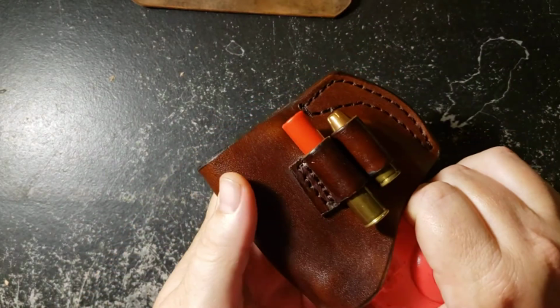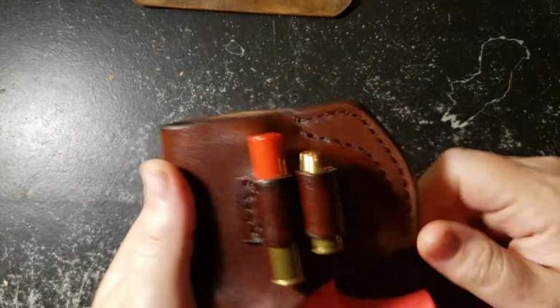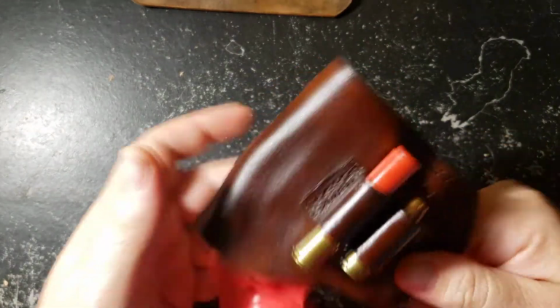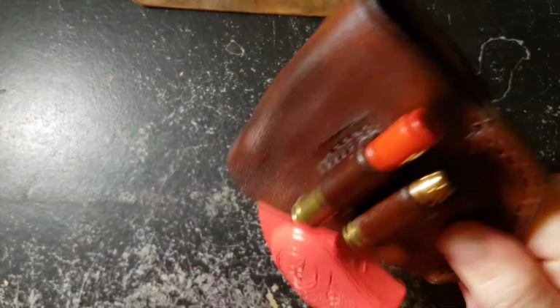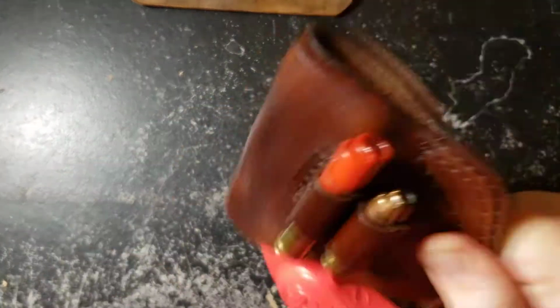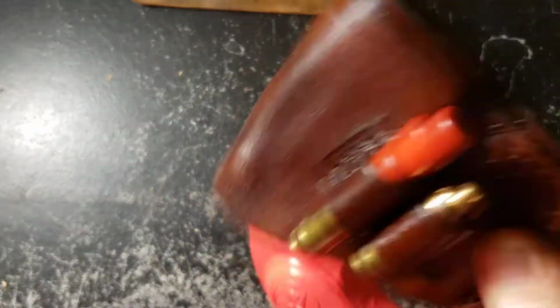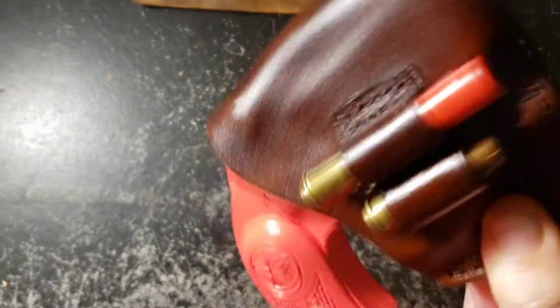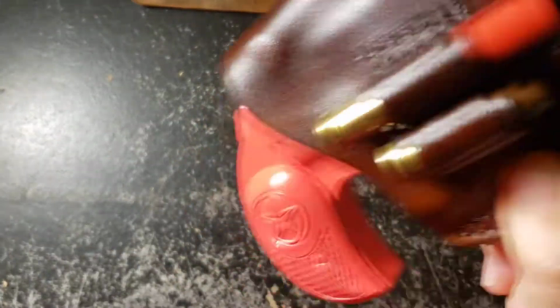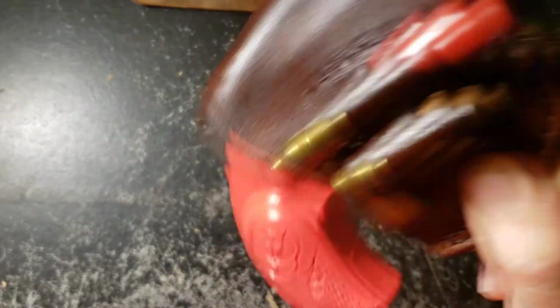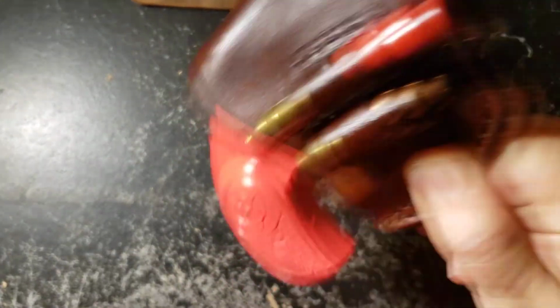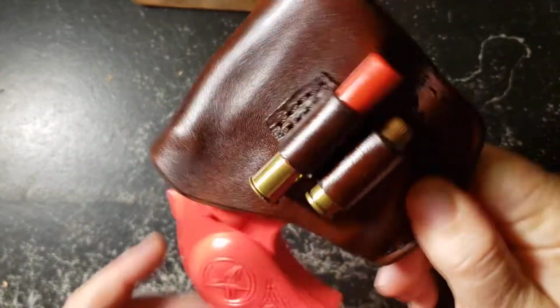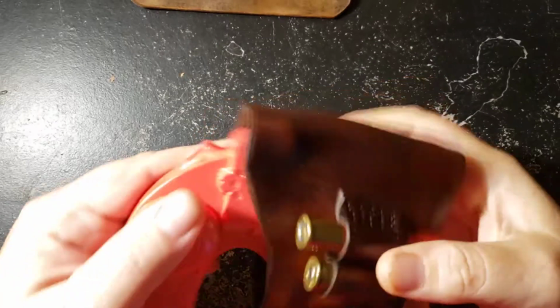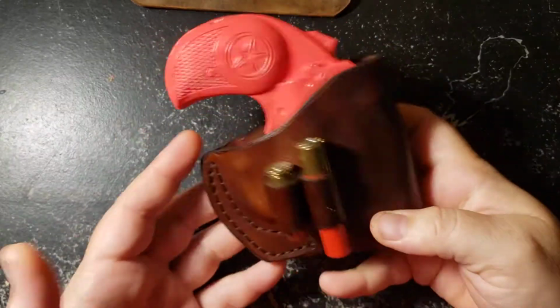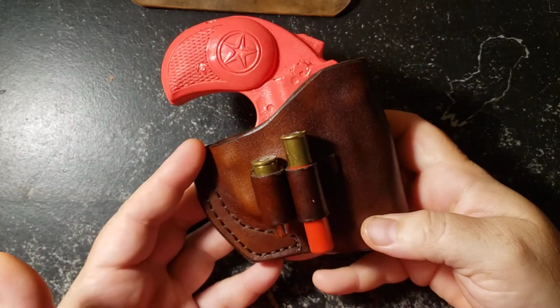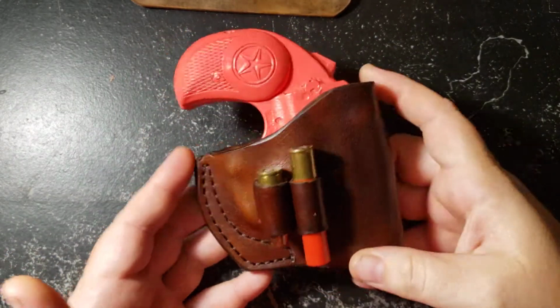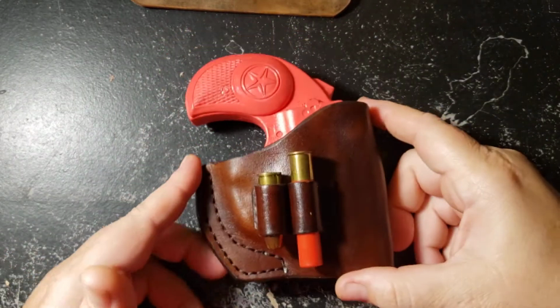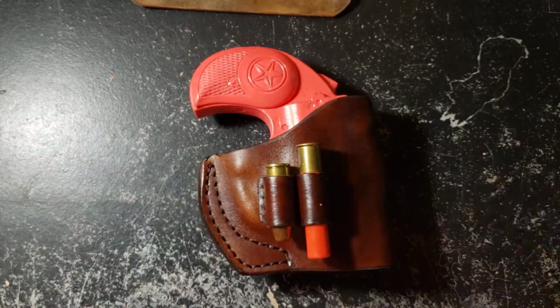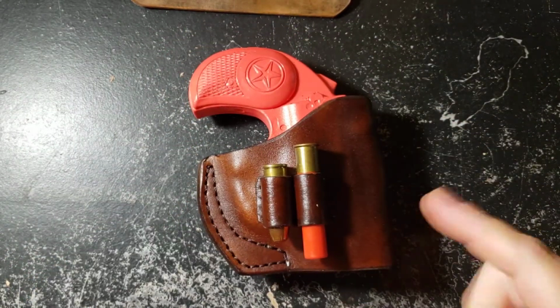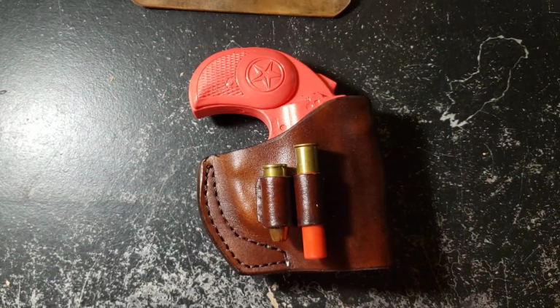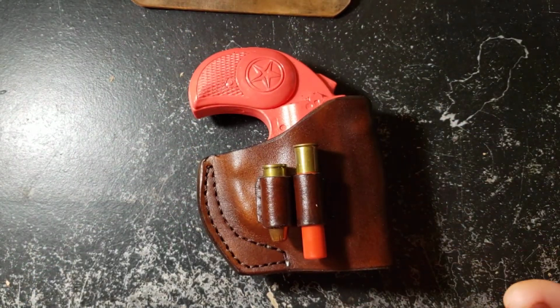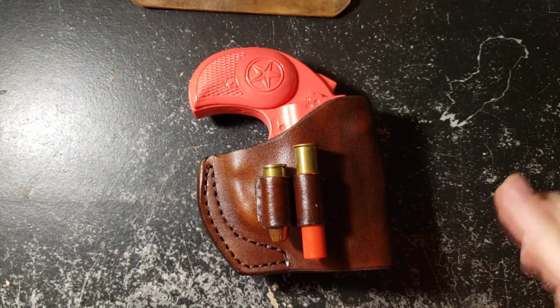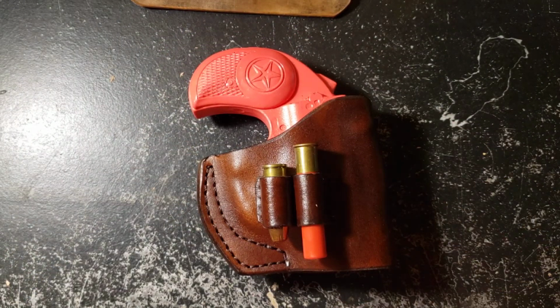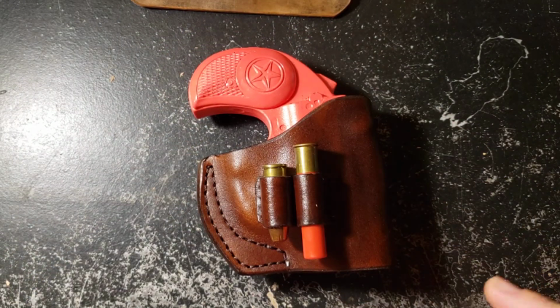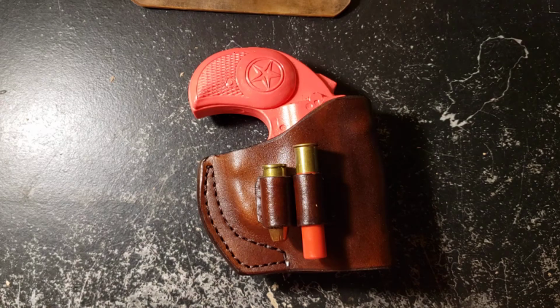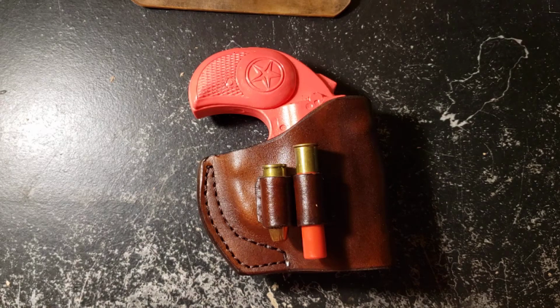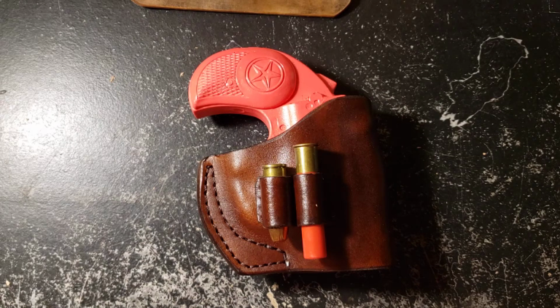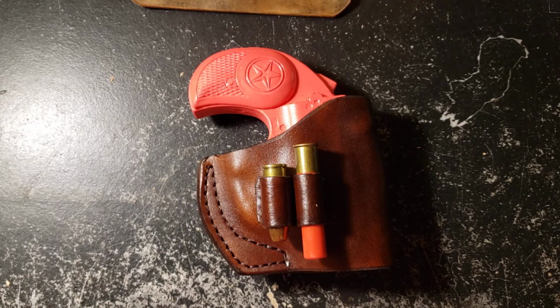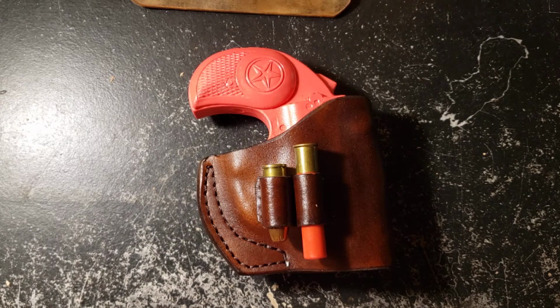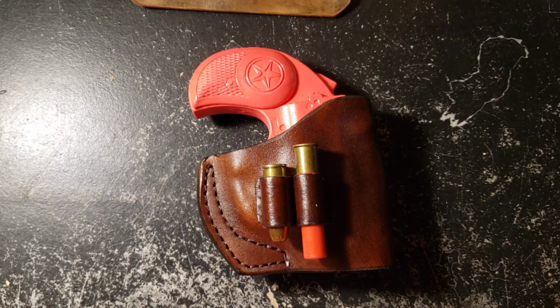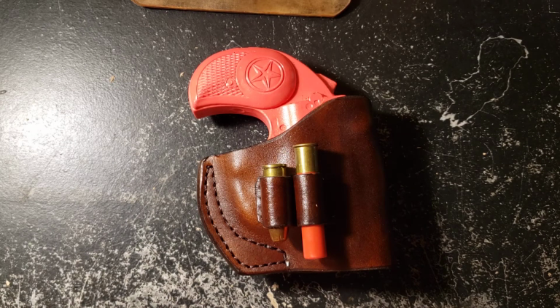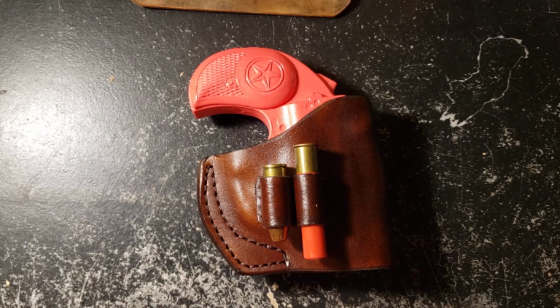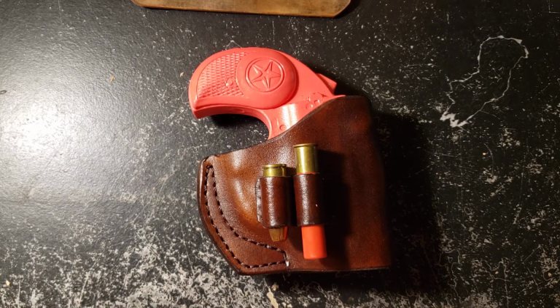There are no snaps or anything holding it in, but the retention, as you can see, is amazing. You can find this holster and all the rest I offer for the Bond Arms Derringers on my website at mstoutdoors.com. Thanks for watching.